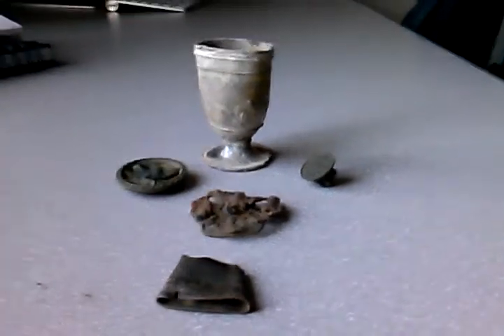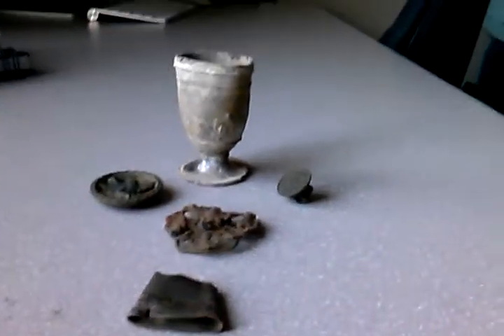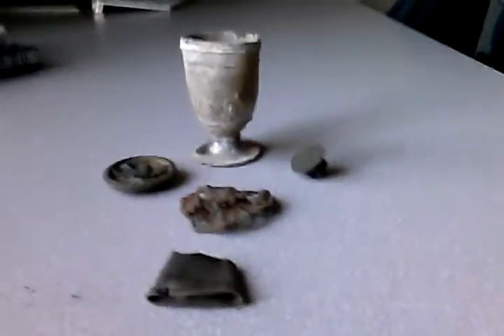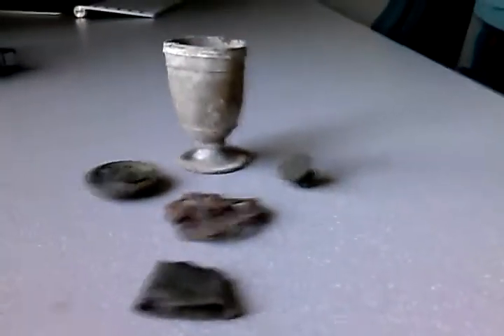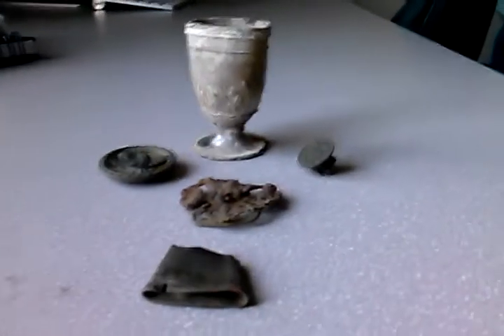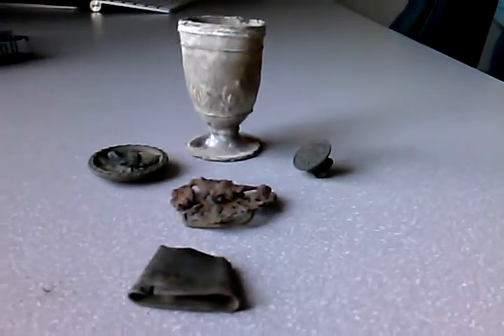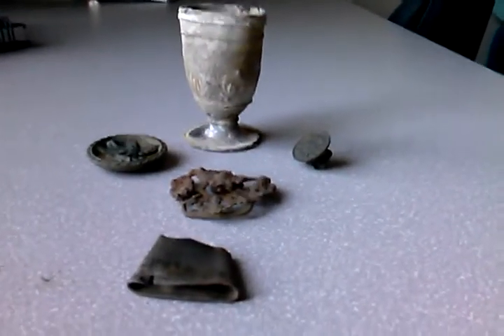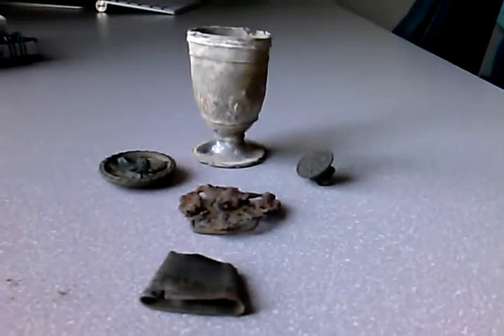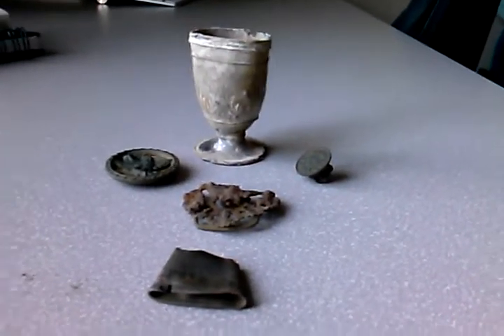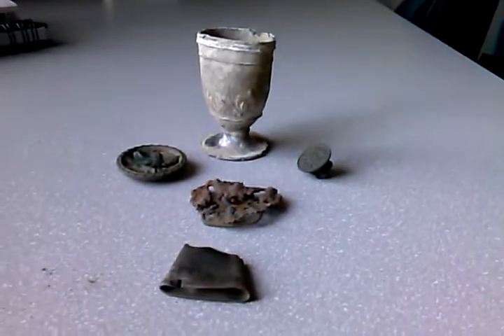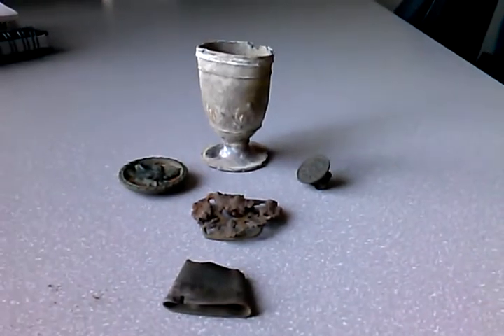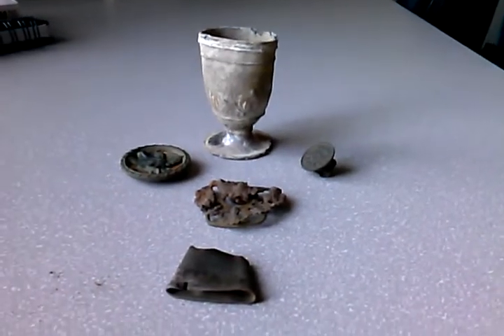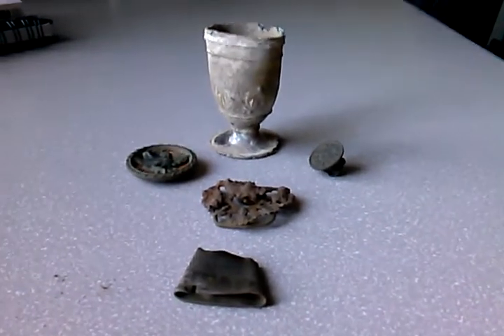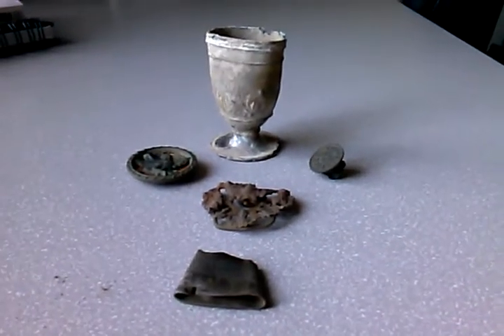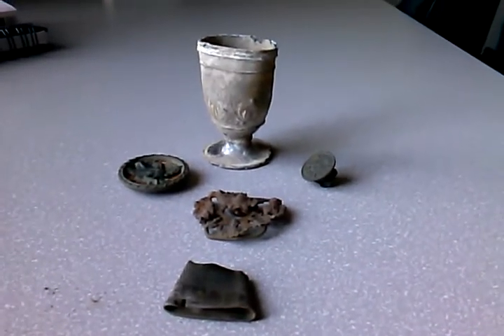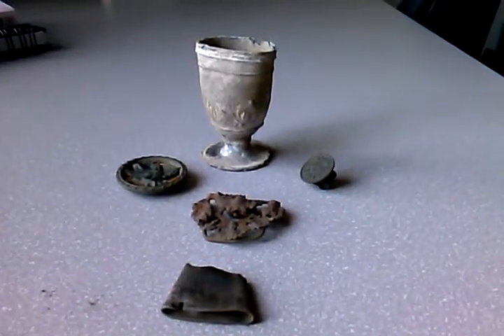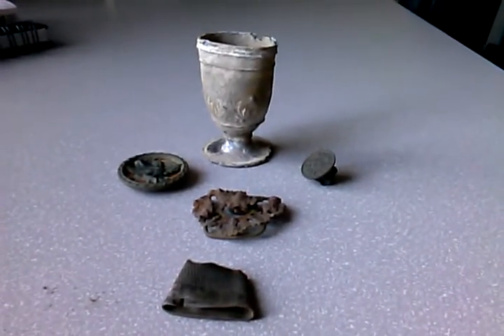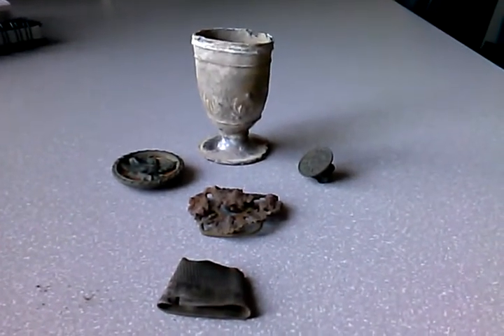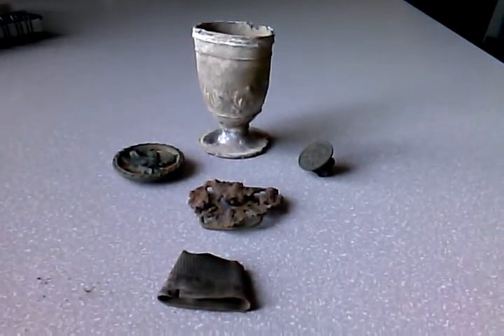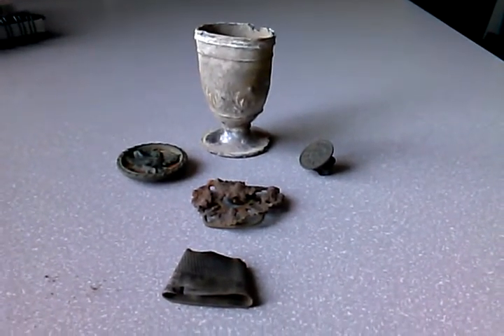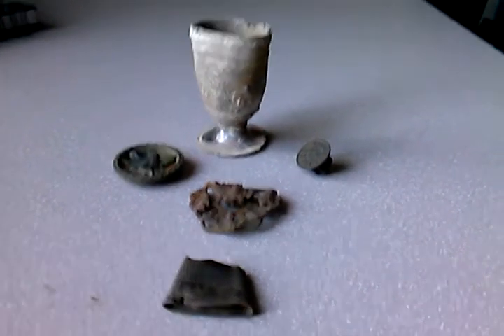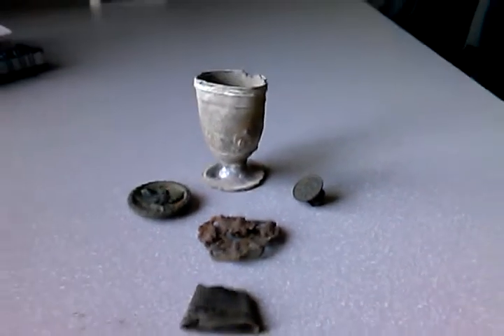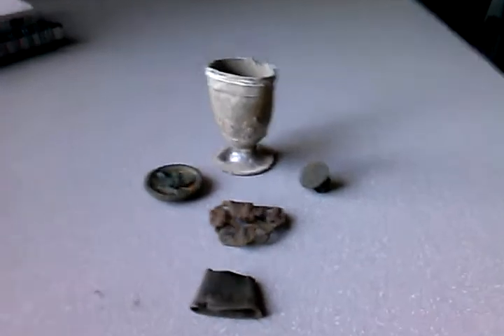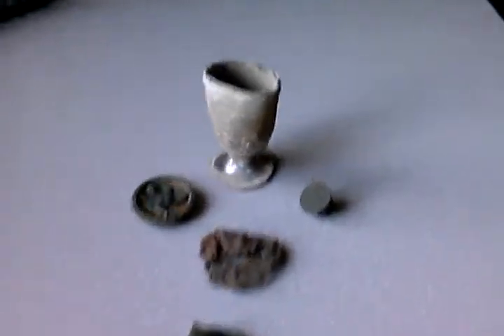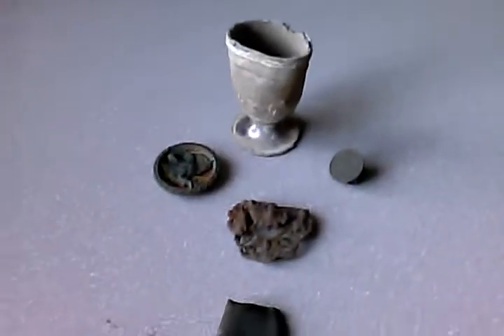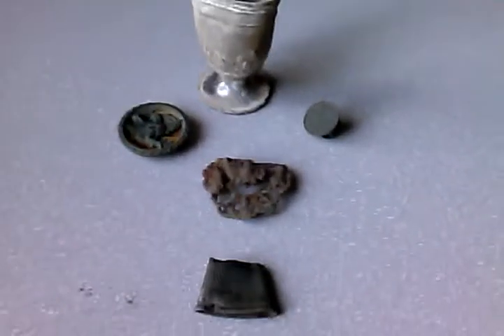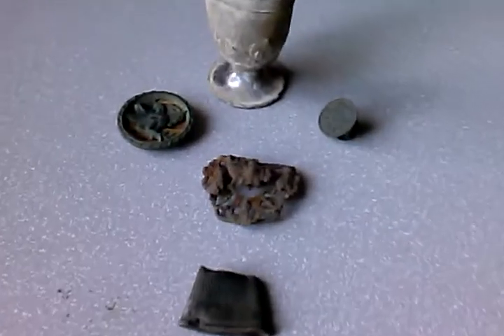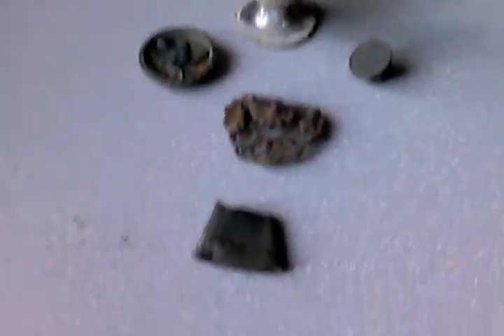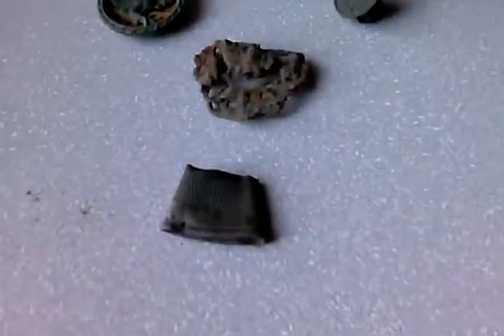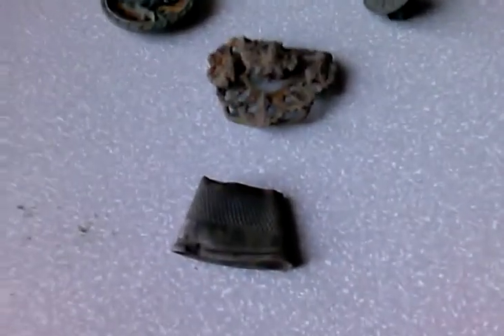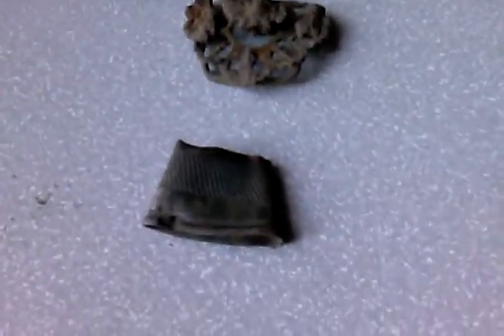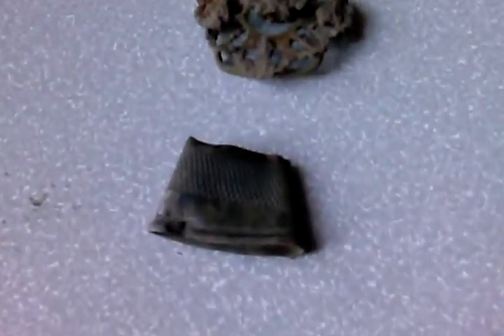All right everybody, this is a follow-up video from what I found at the cellar hole. I found a couple other items too, but this was the best of it, so just wanted to run through those real quick.